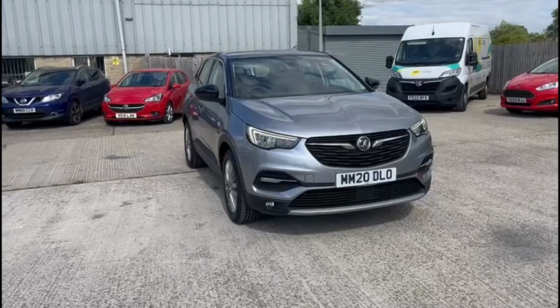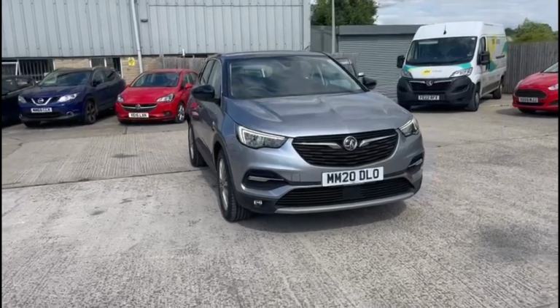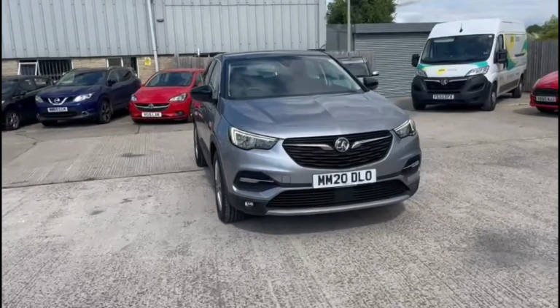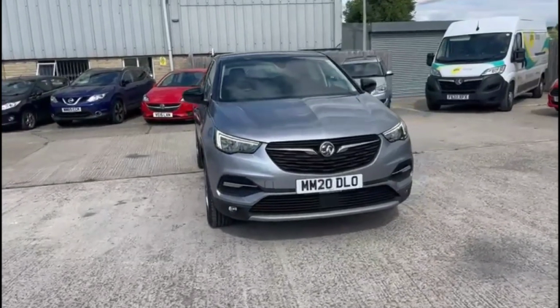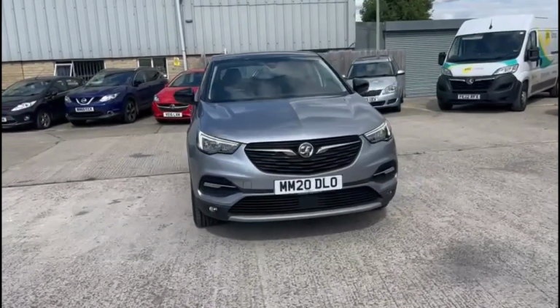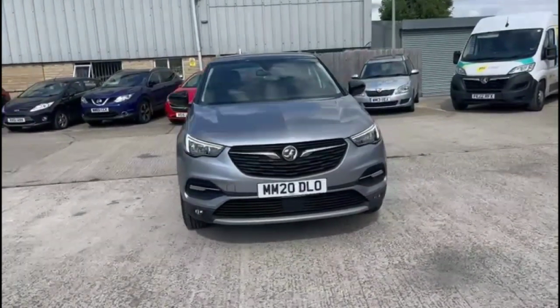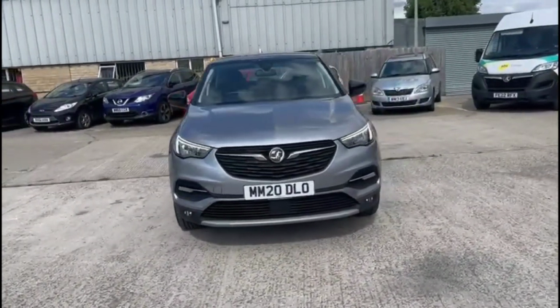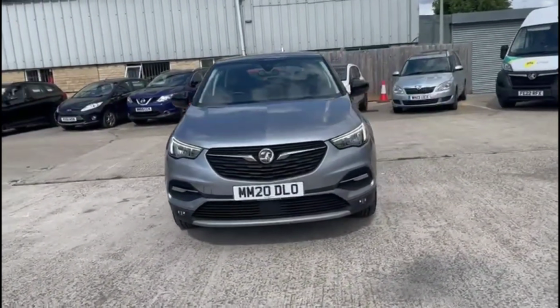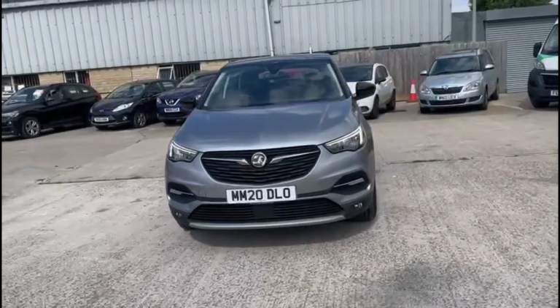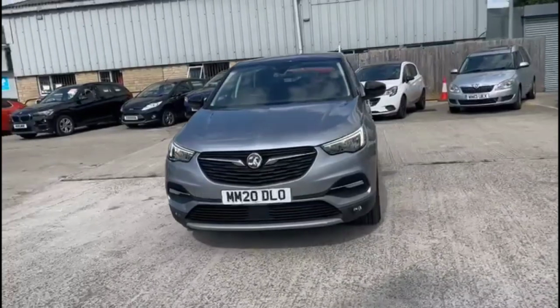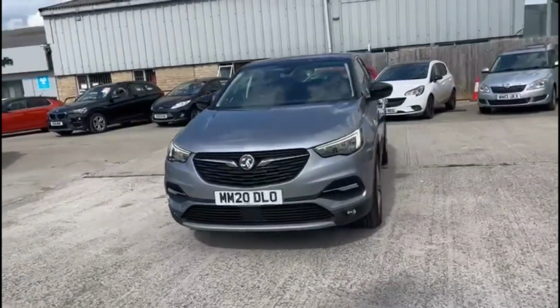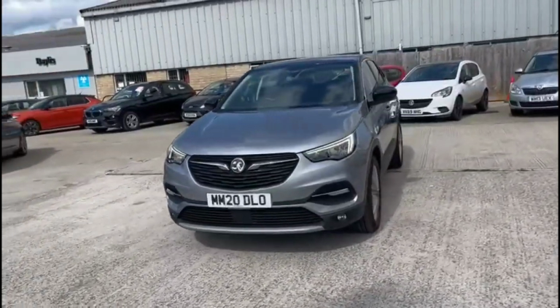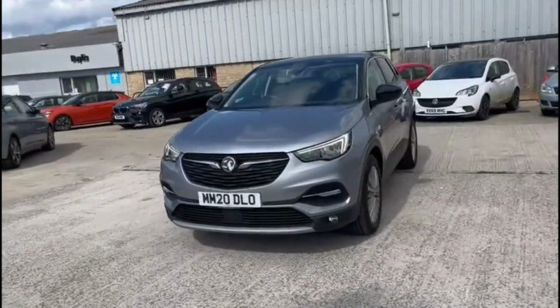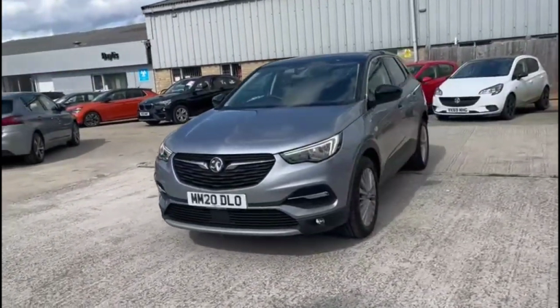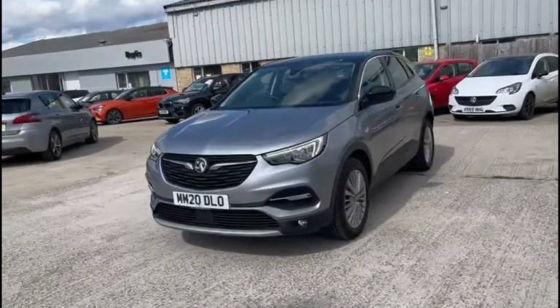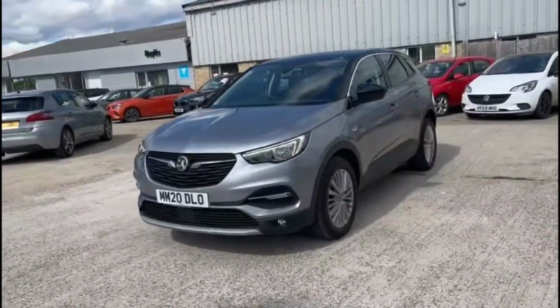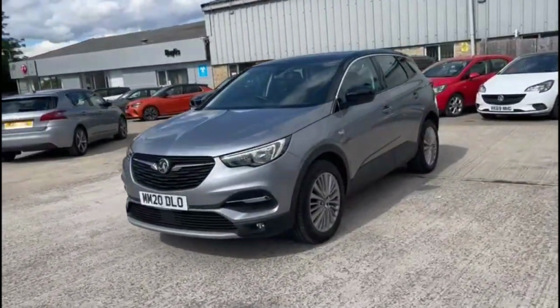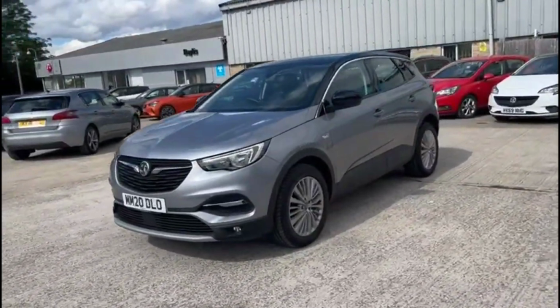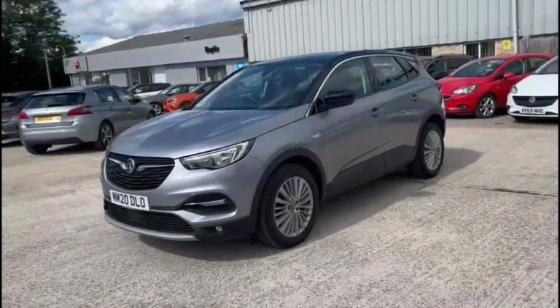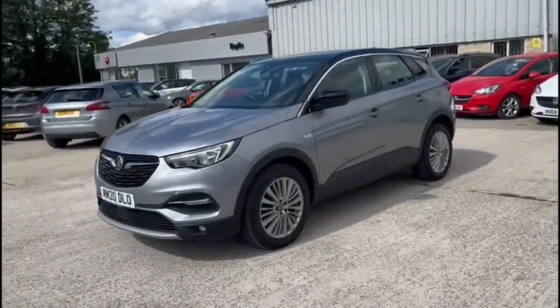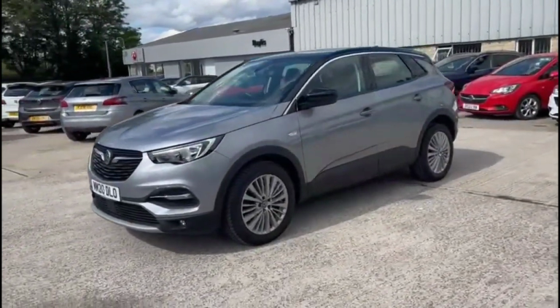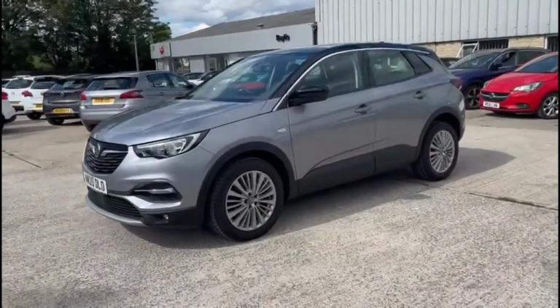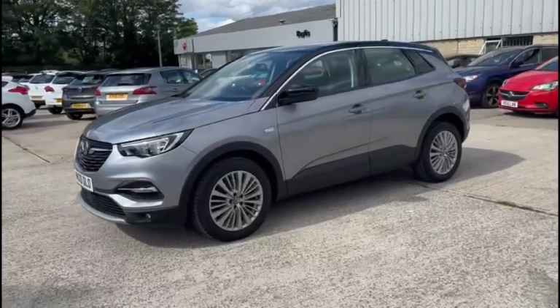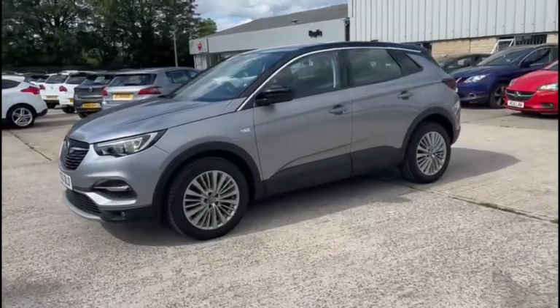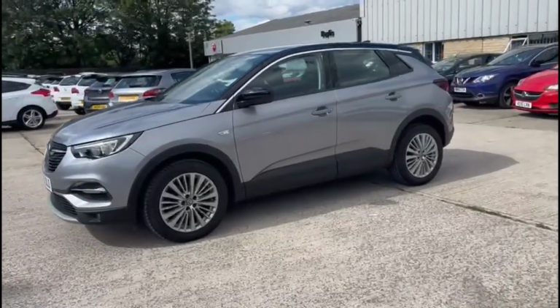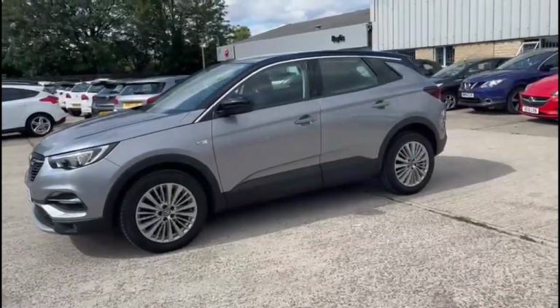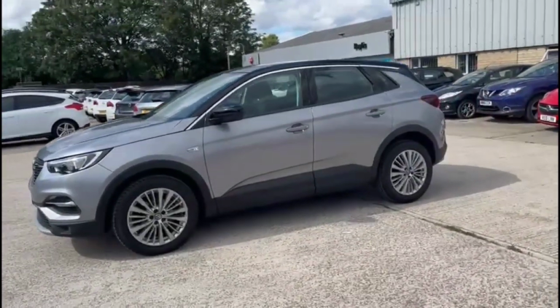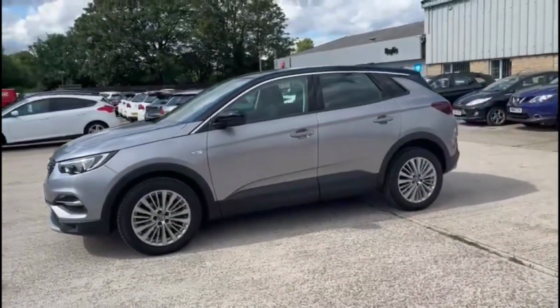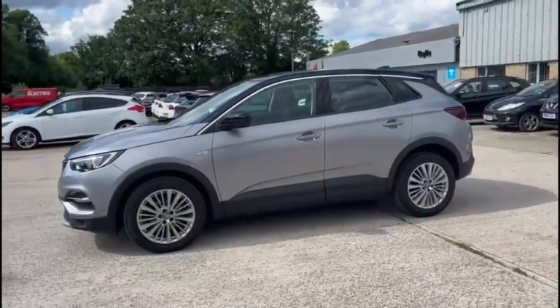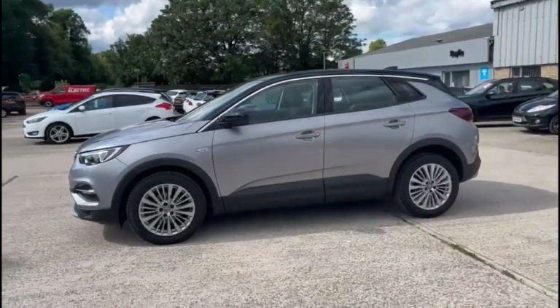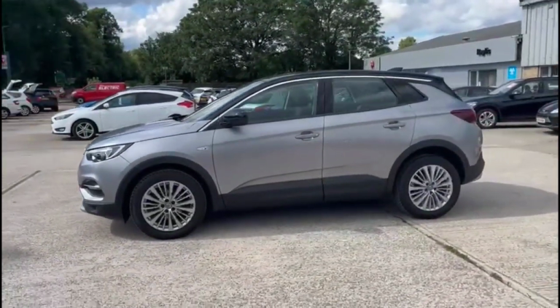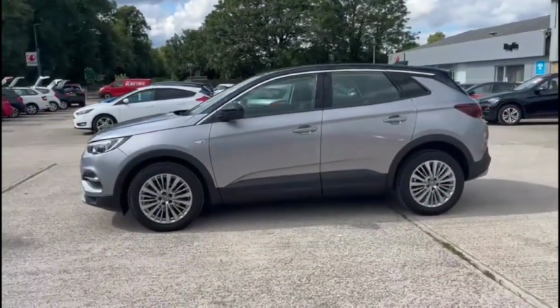Hello and welcome to Baylis Vauxhall. Today we're viewing a Vauxhall Grandland X 1.5 diesel Sport Nav. This vehicle has covered 30,991 miles in Suspension Silver. It also comes with Baylis warranty with the option to extend it to up to 36 months.